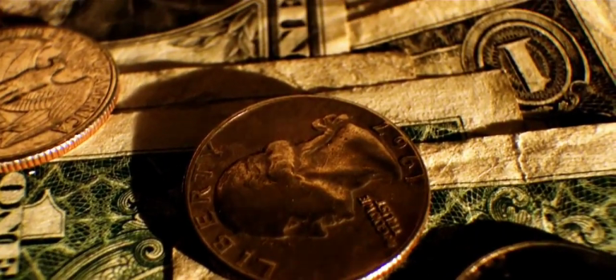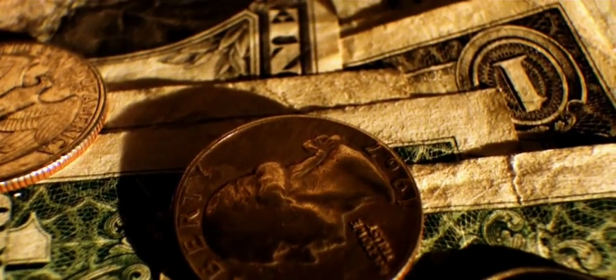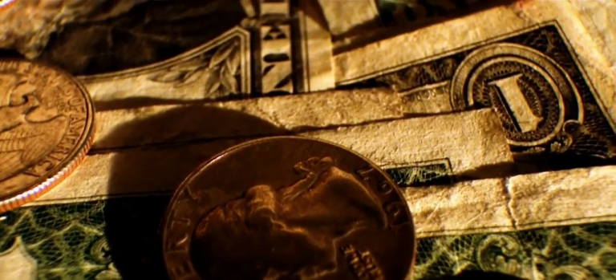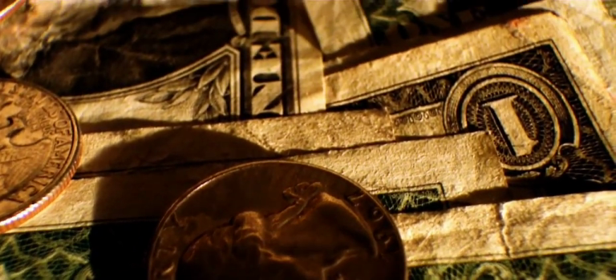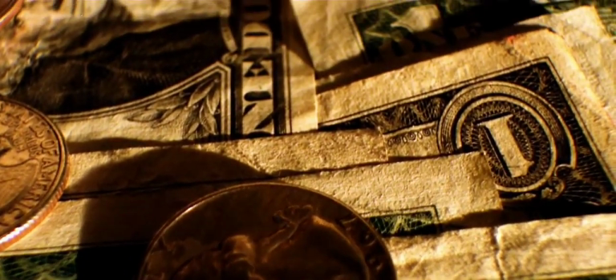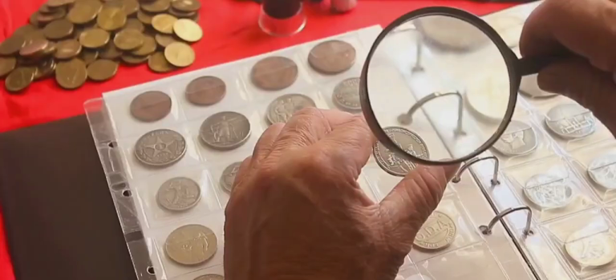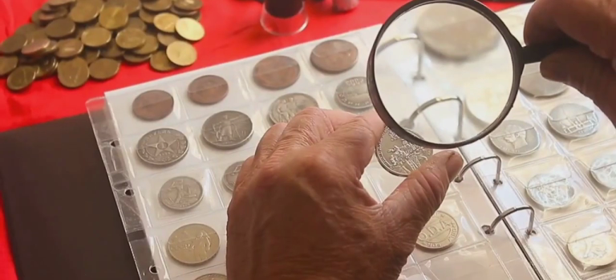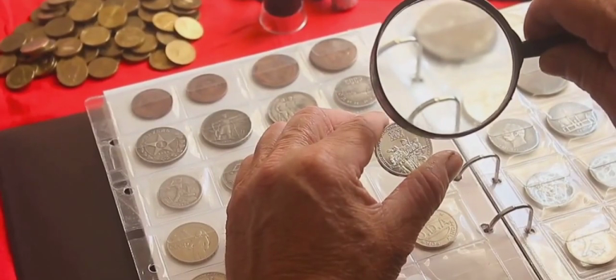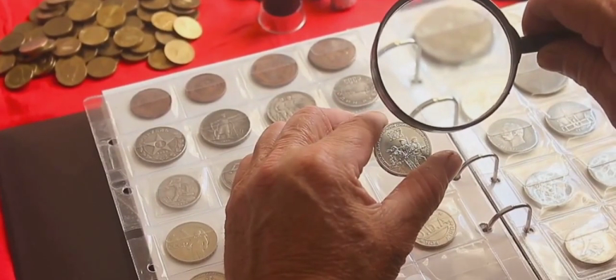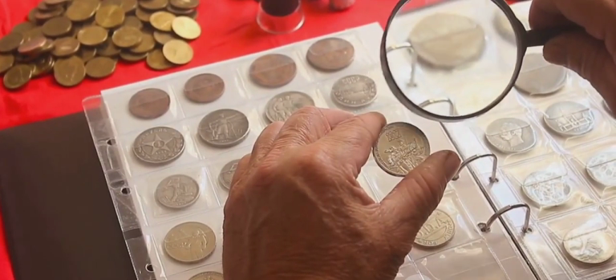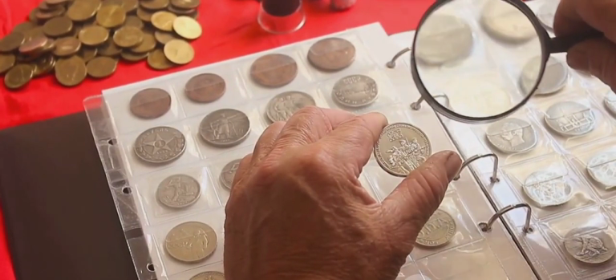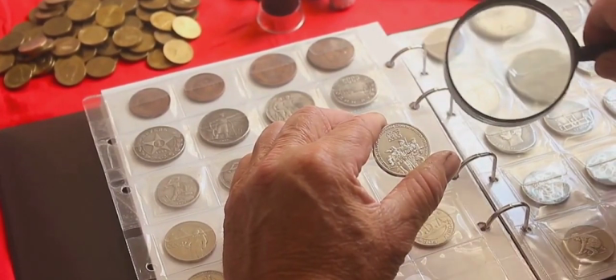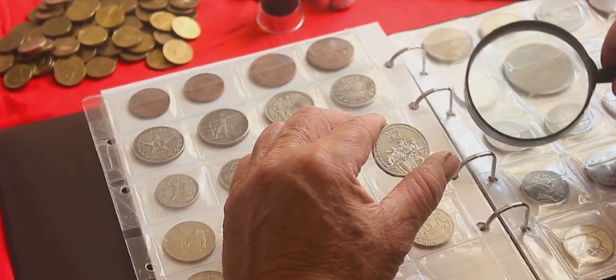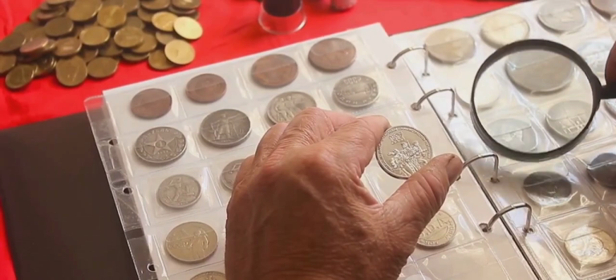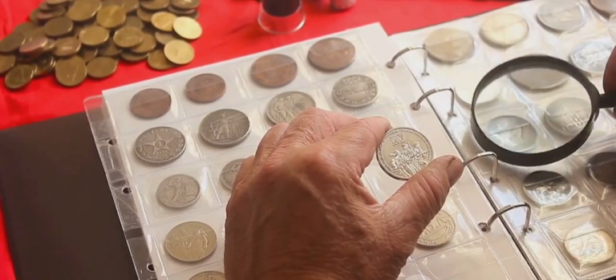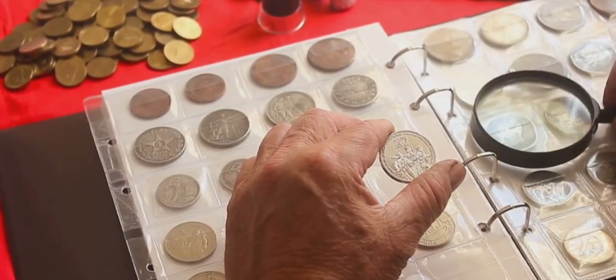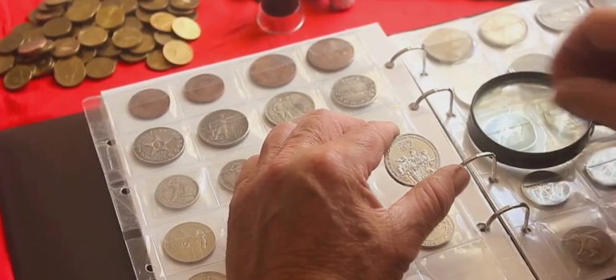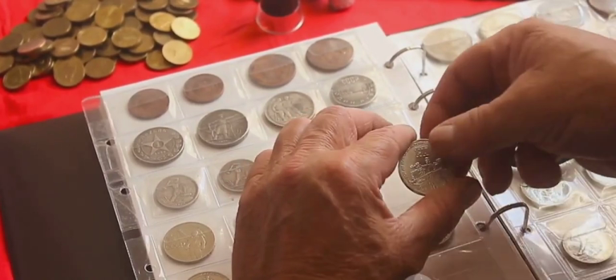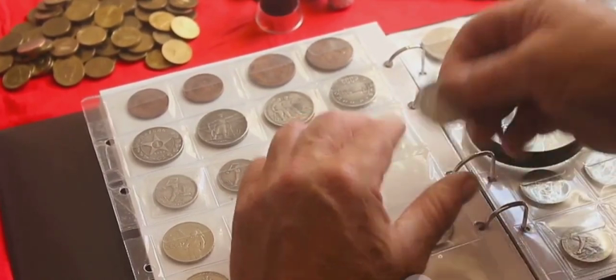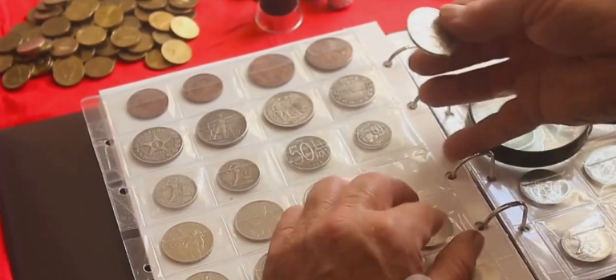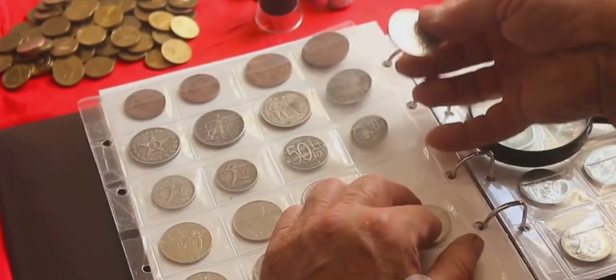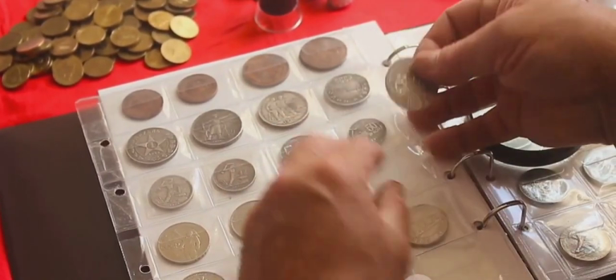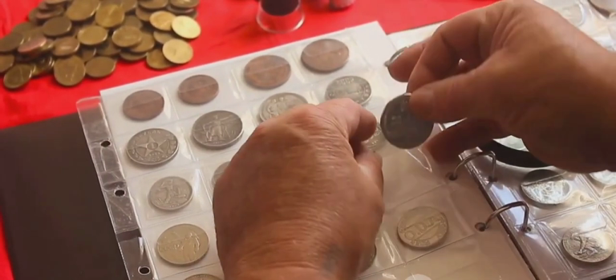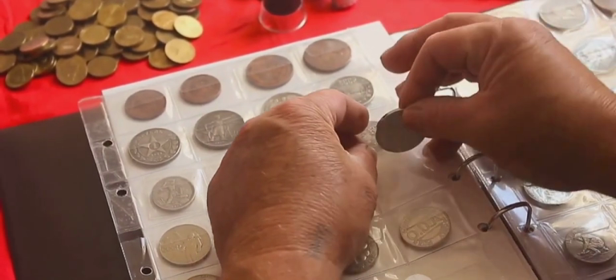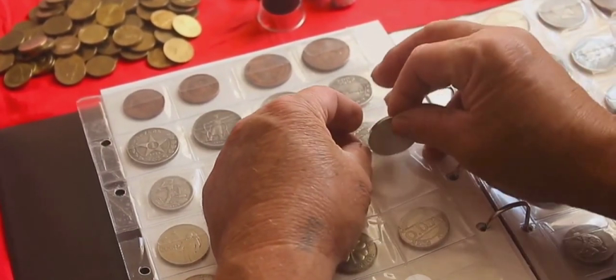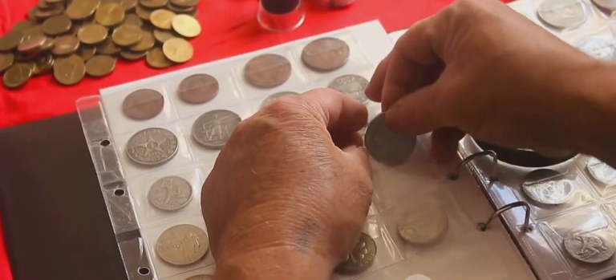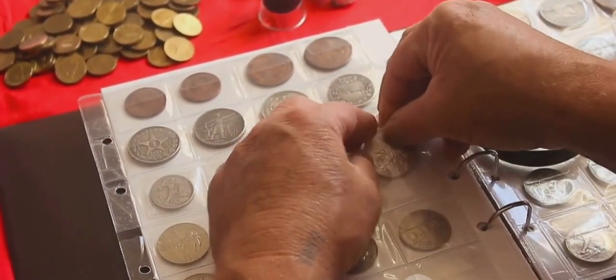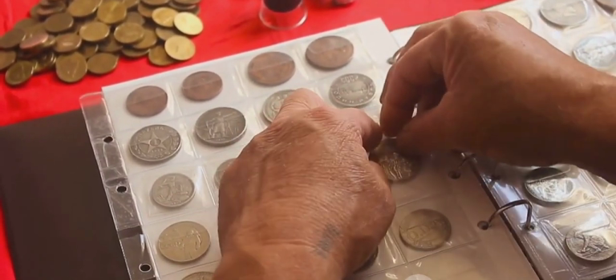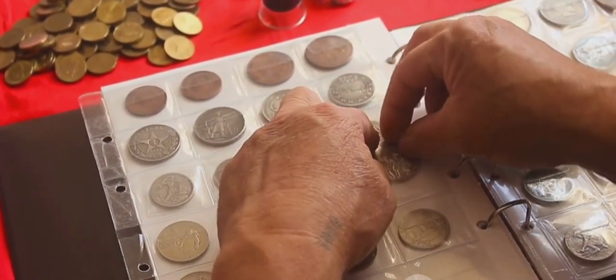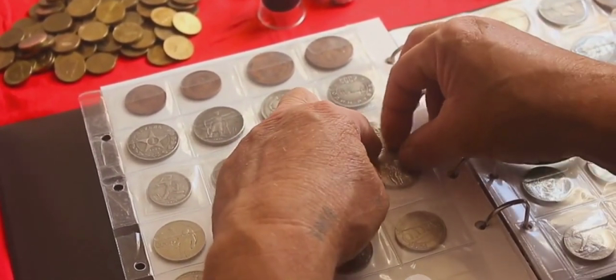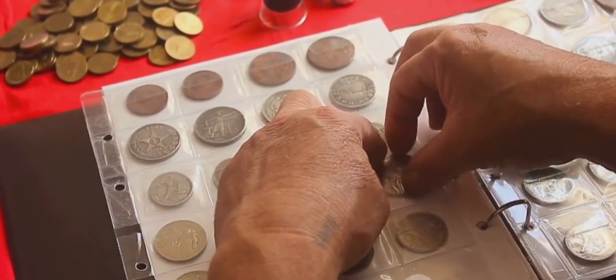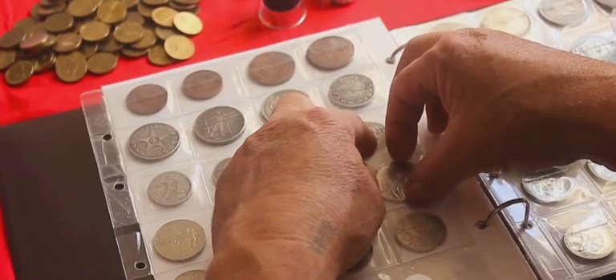The 1976-S clad proof Bicentennial Quarter managed to sell for $6,038 in 2010. A testament to its striking appeal.